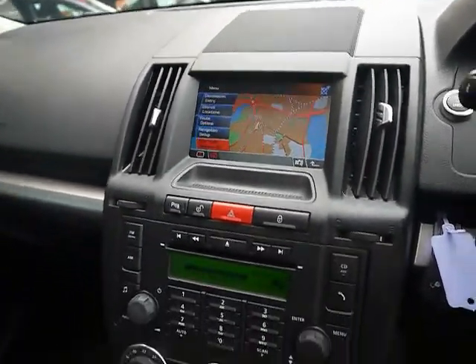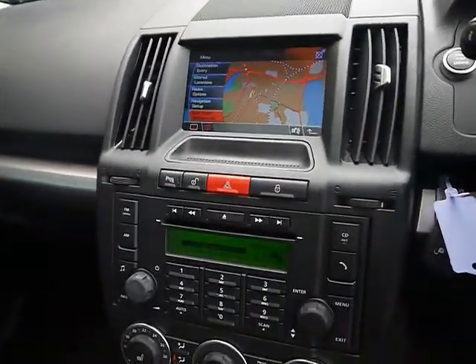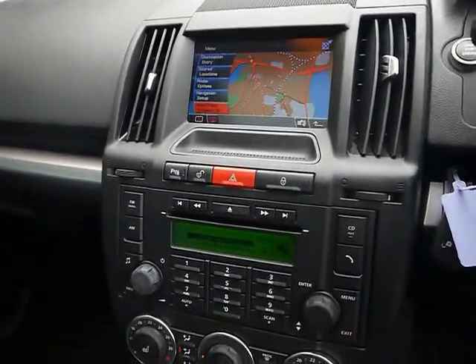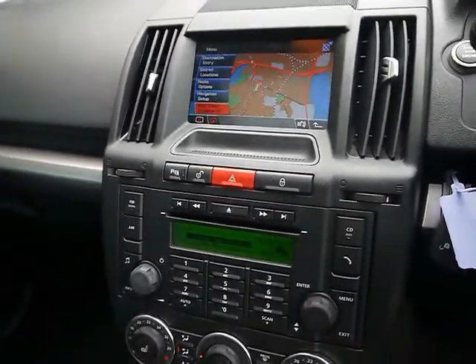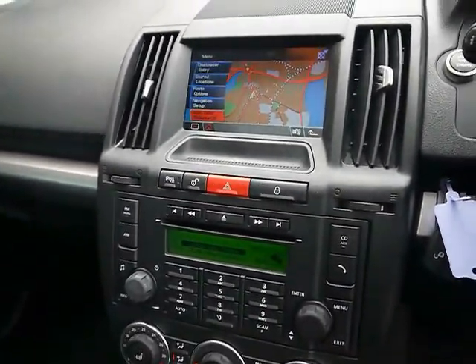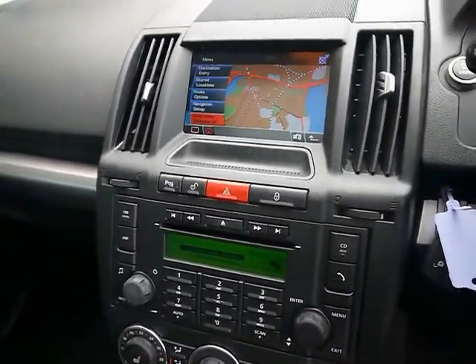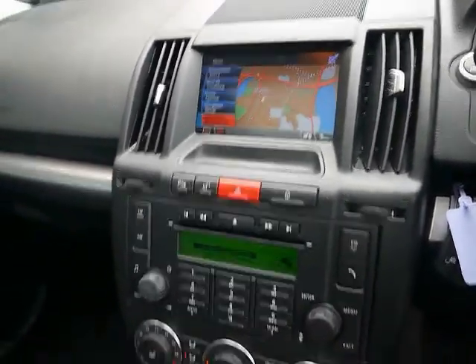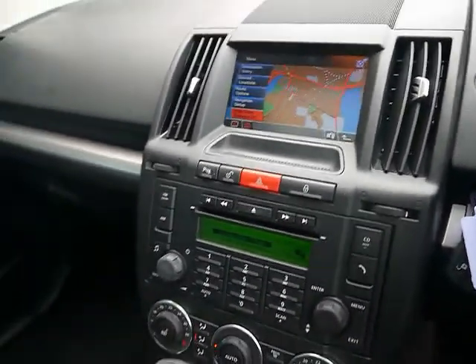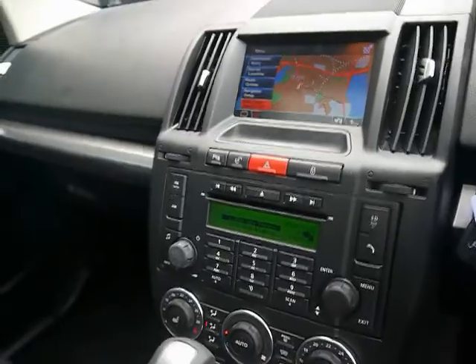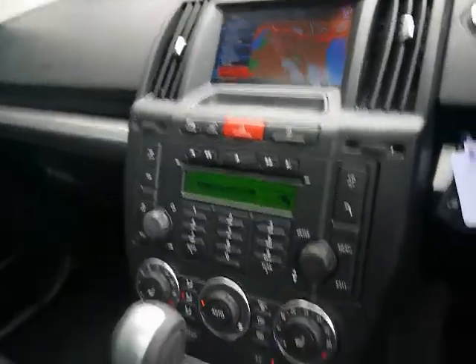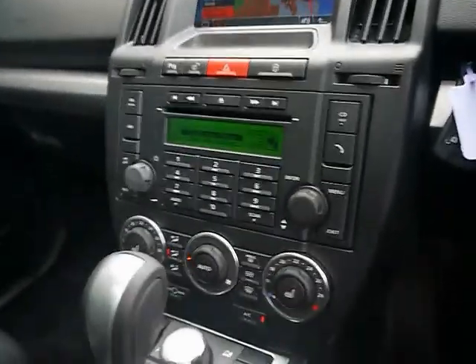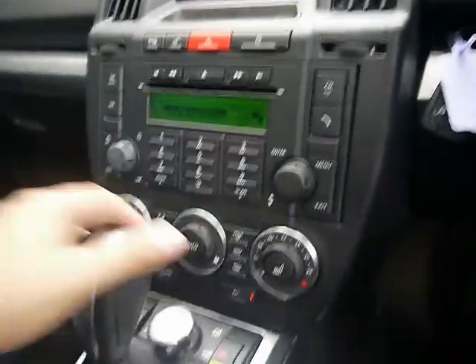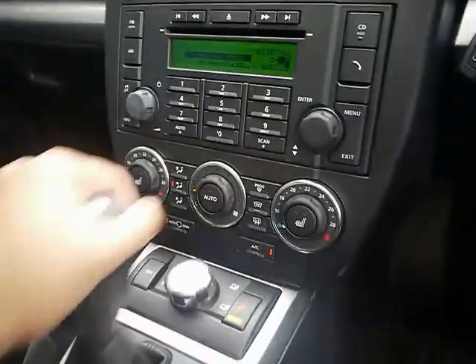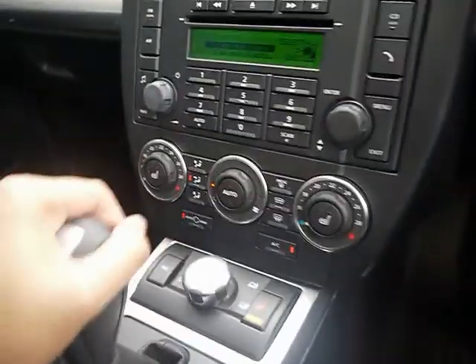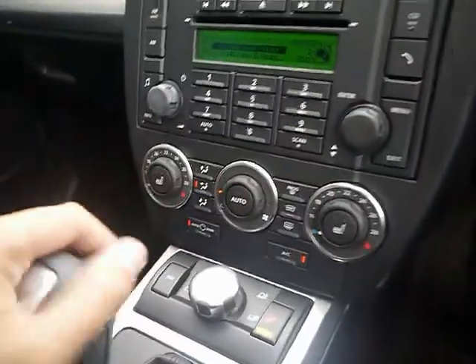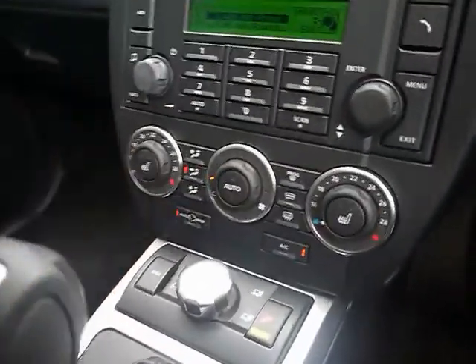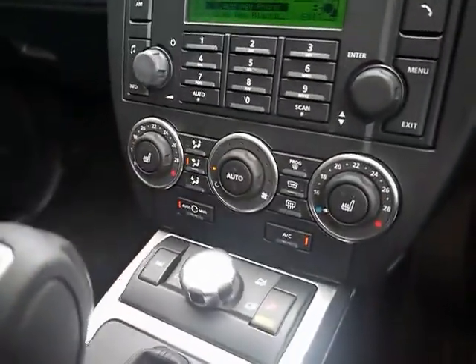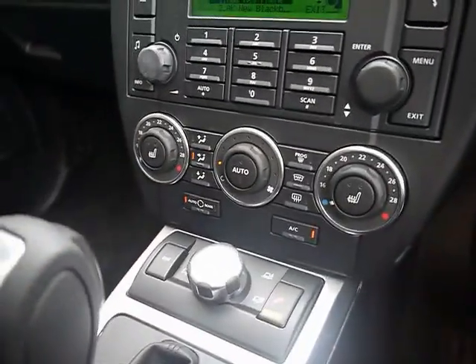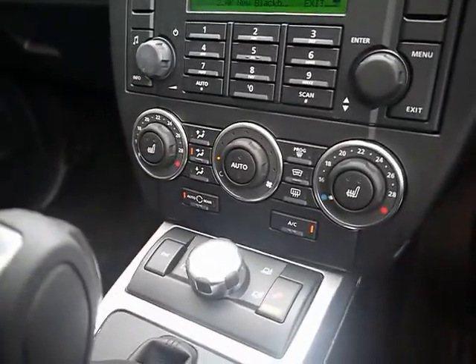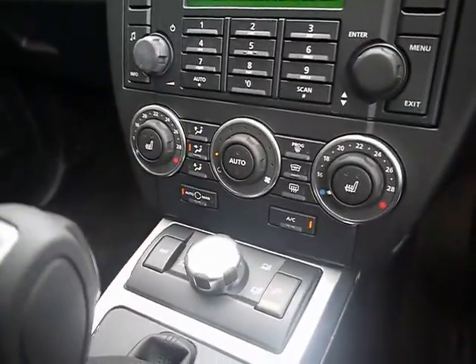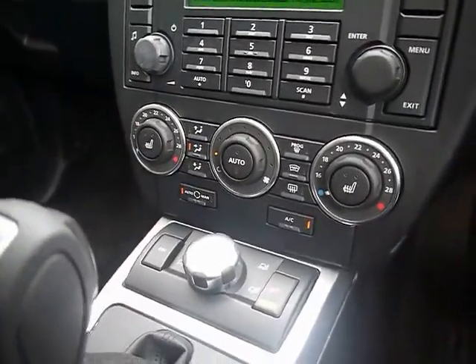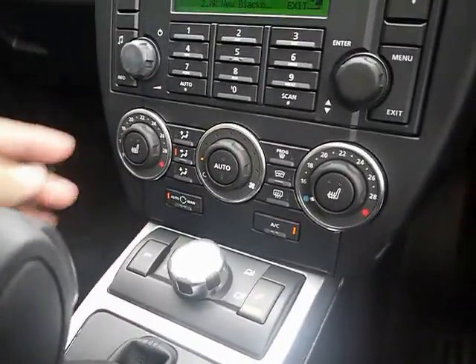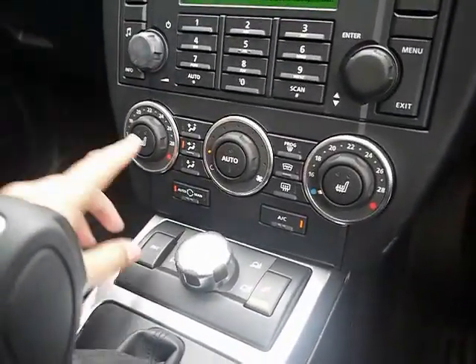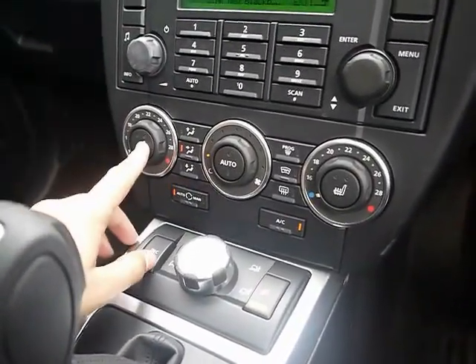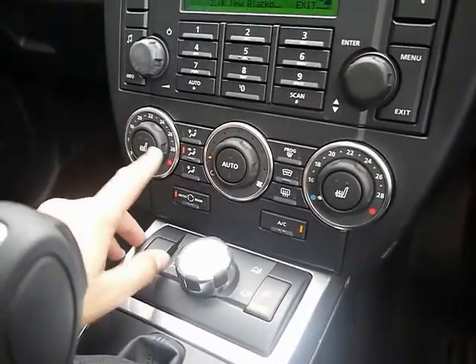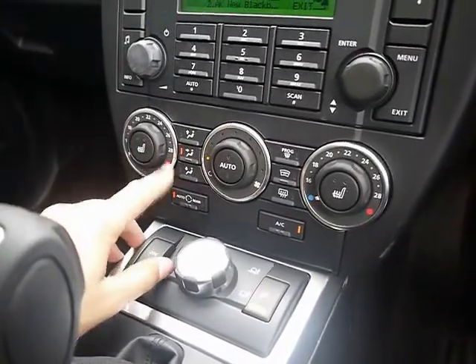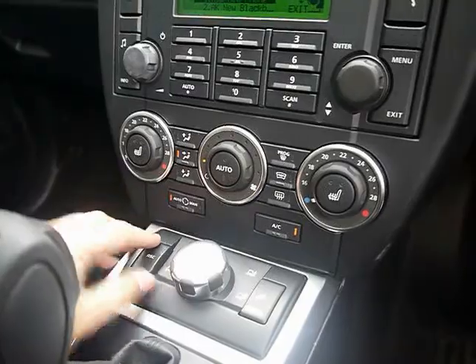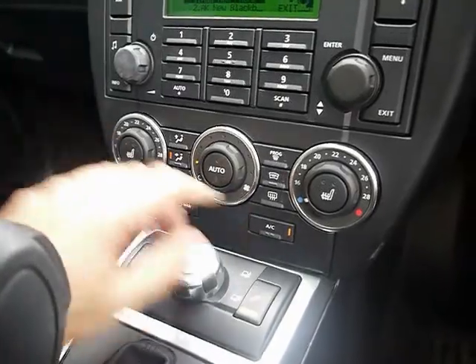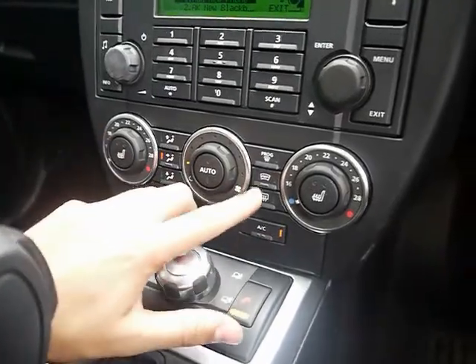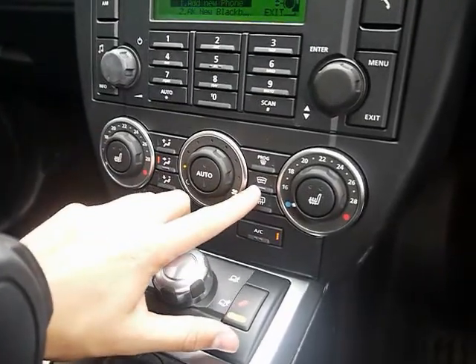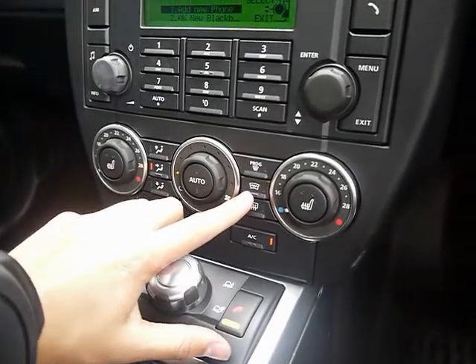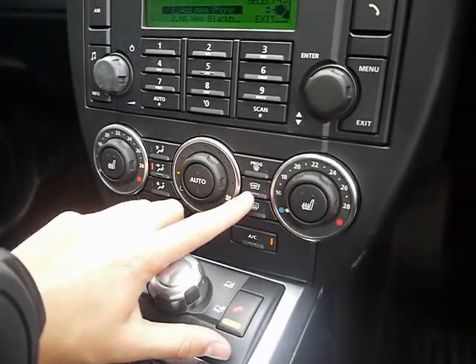Also built-in Bluetooth telephone connectivity, dual zone climate control, heated seat switches just here, and a heated front windscreen.